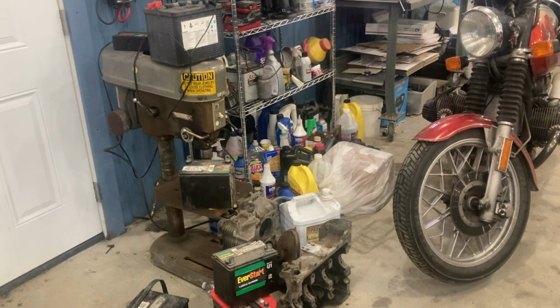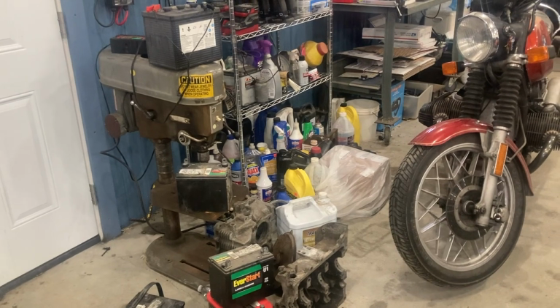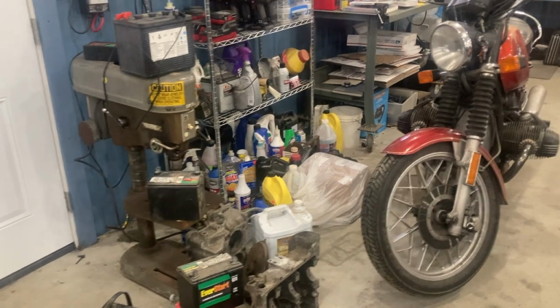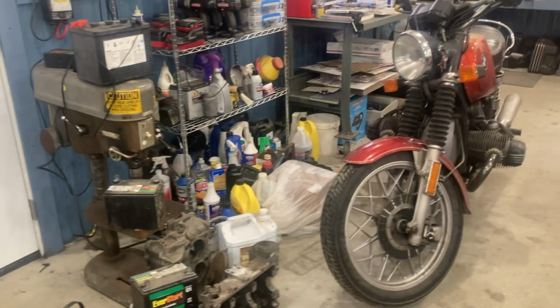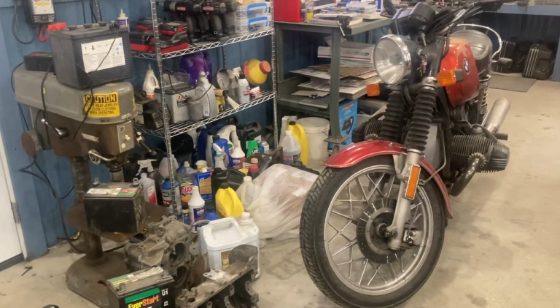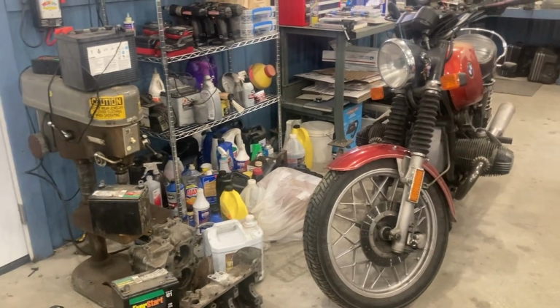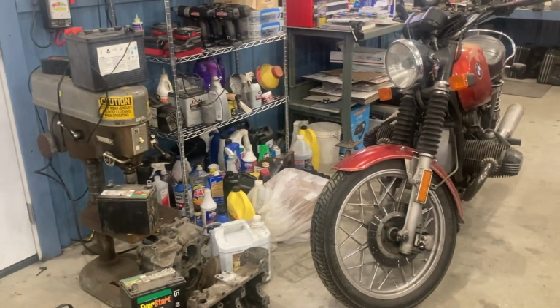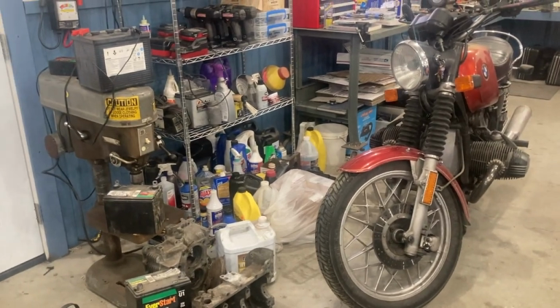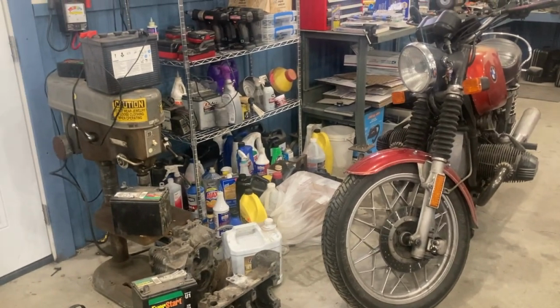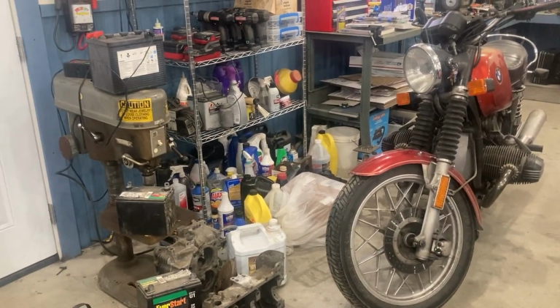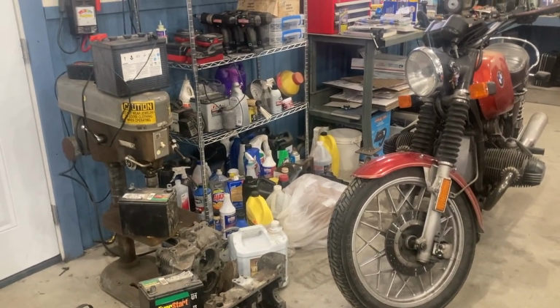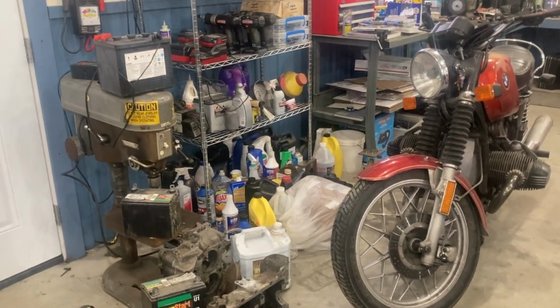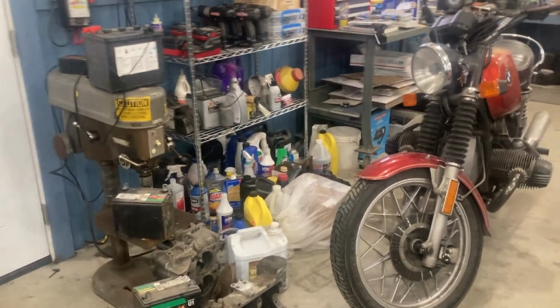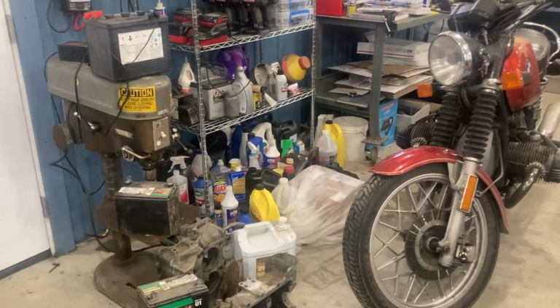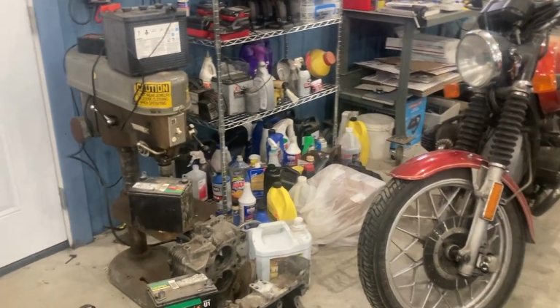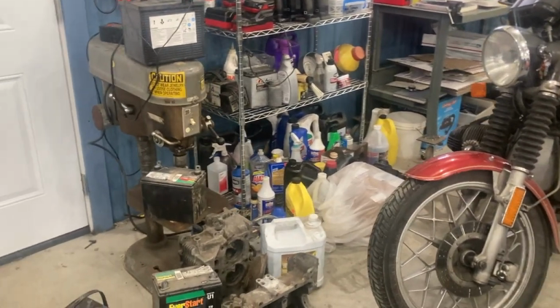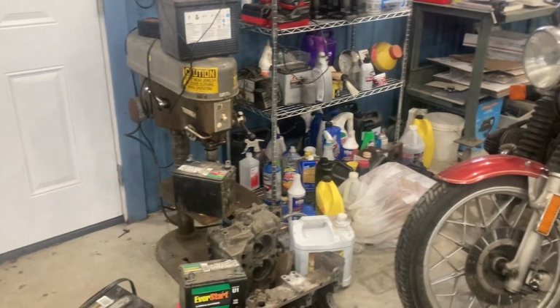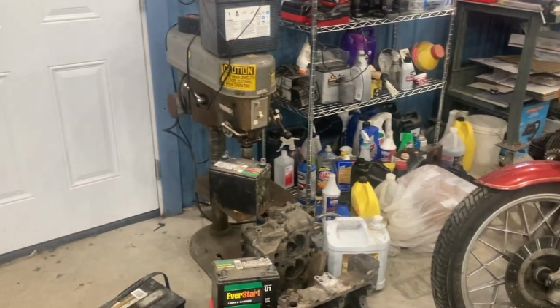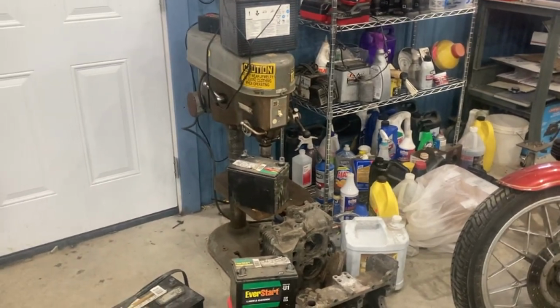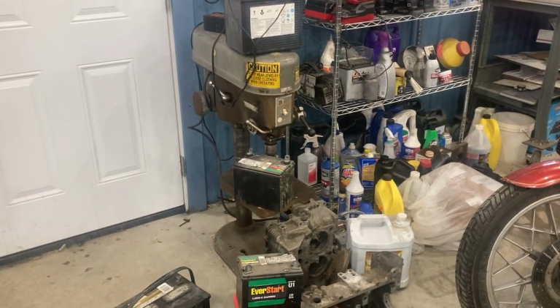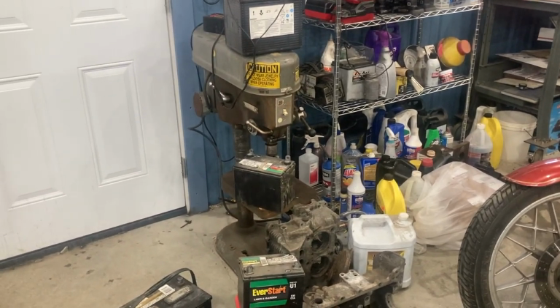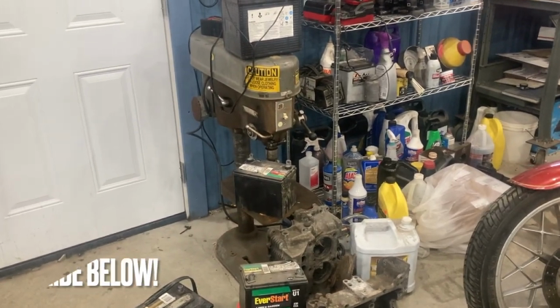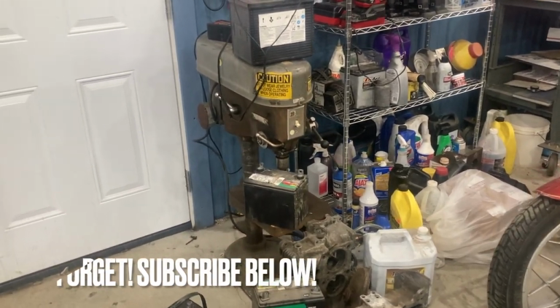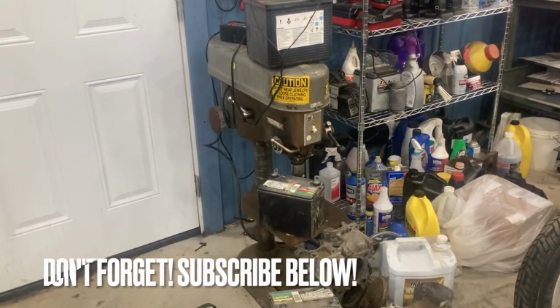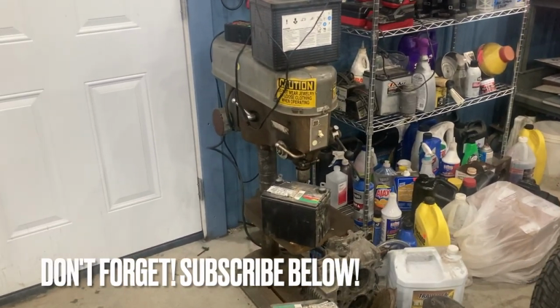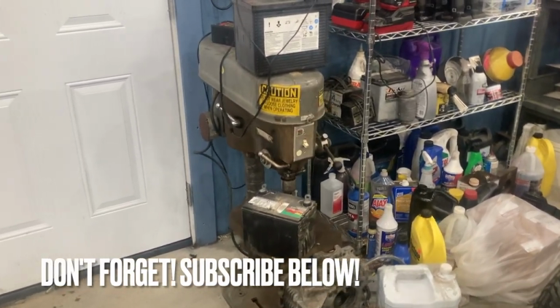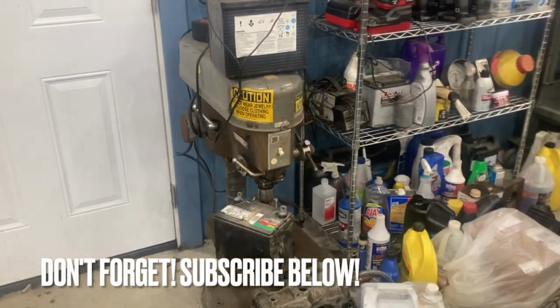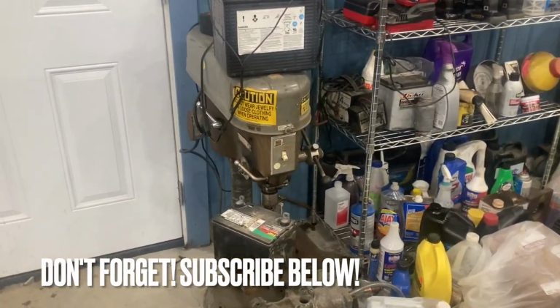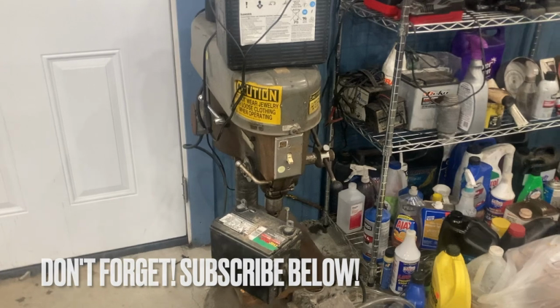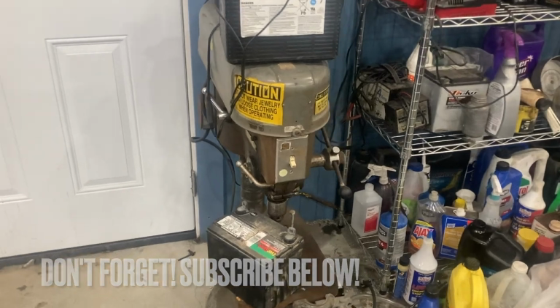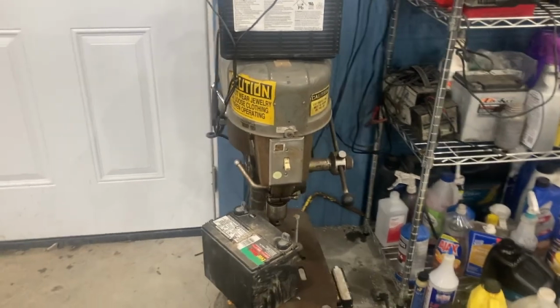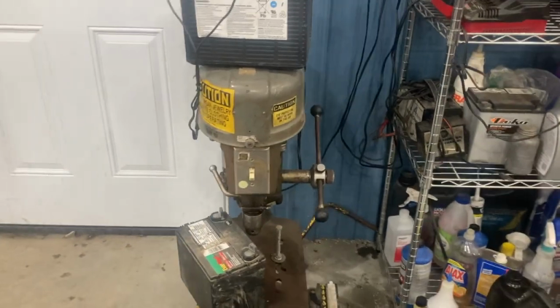Welcome back to the main machinist channel. I've got a big mess over here, and I'm going to clean this up today. I'm also going to reclaim this Rockwell drill press that I've had.